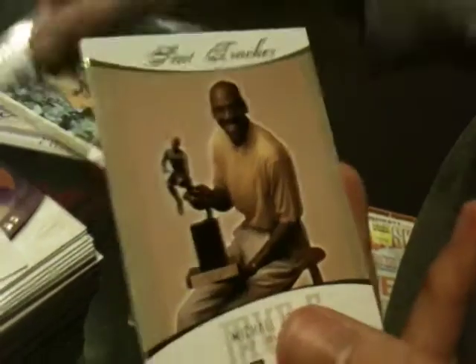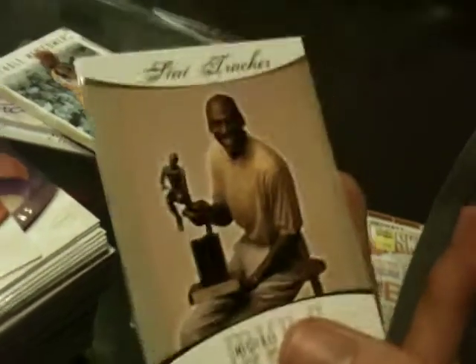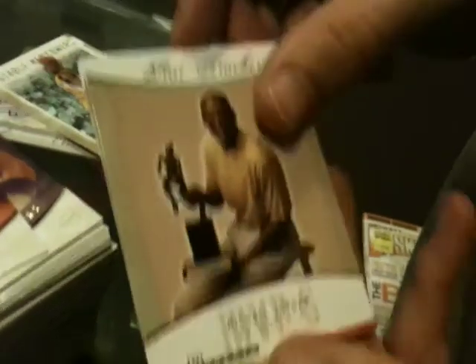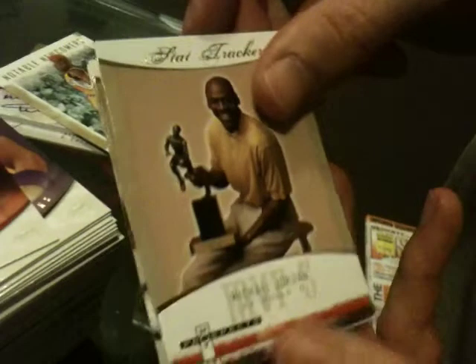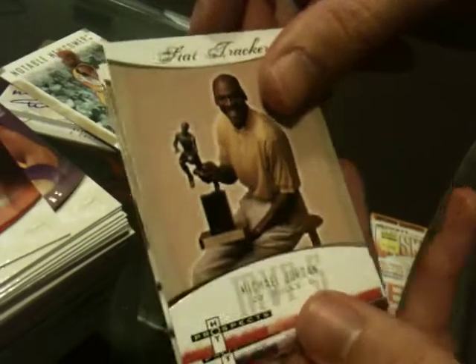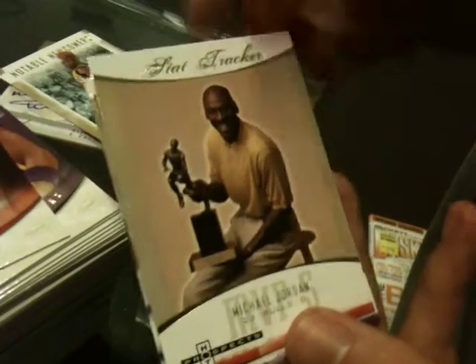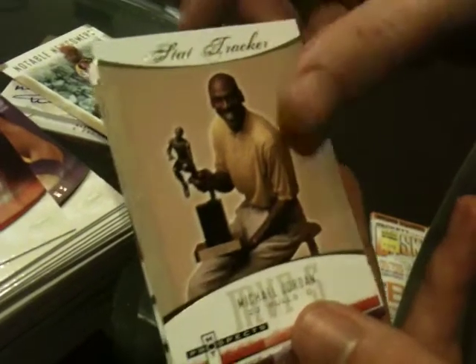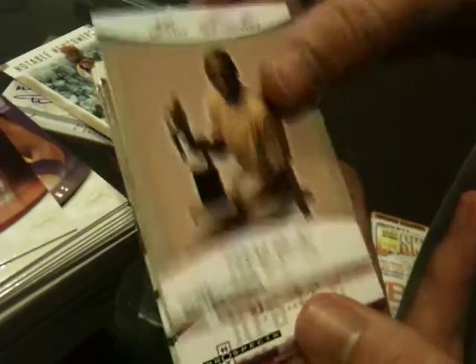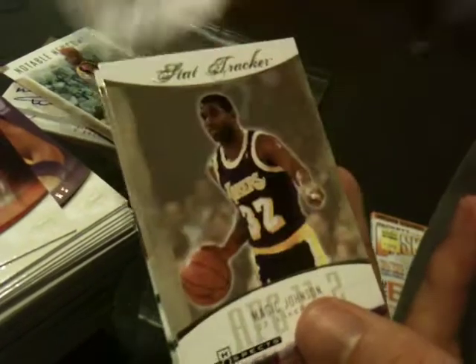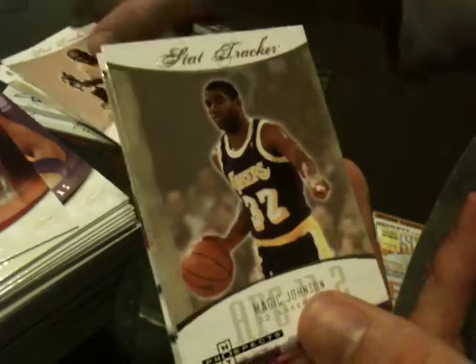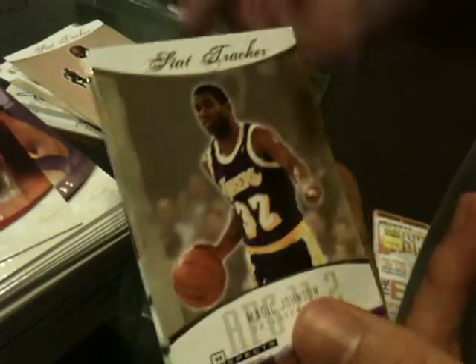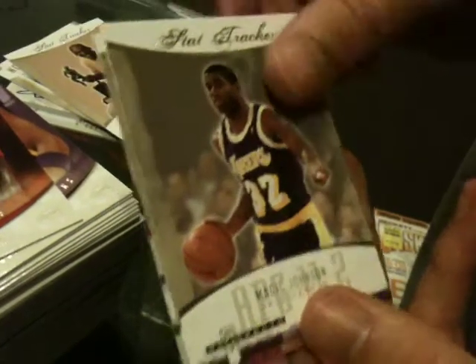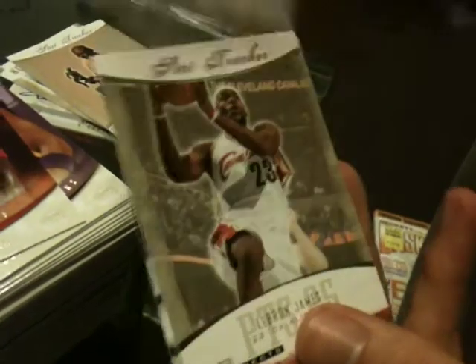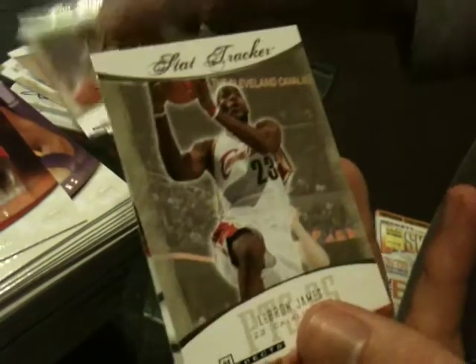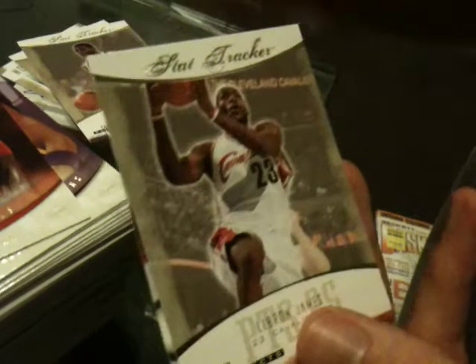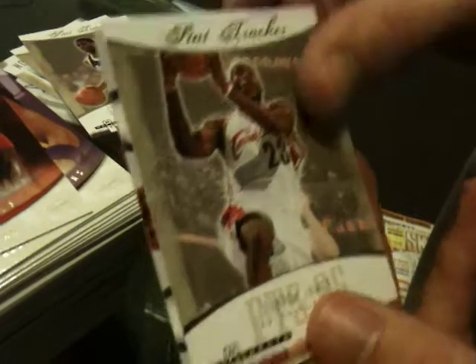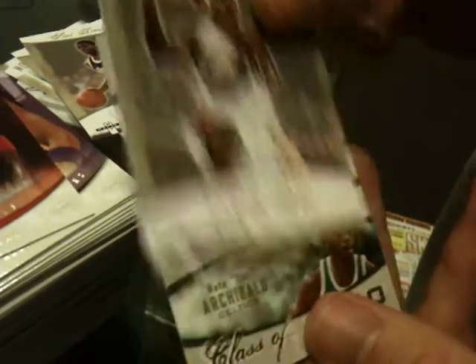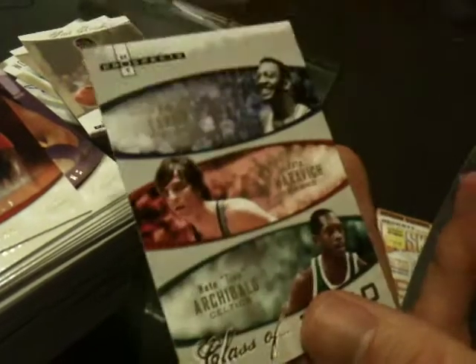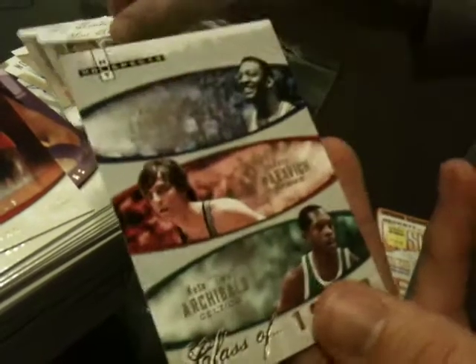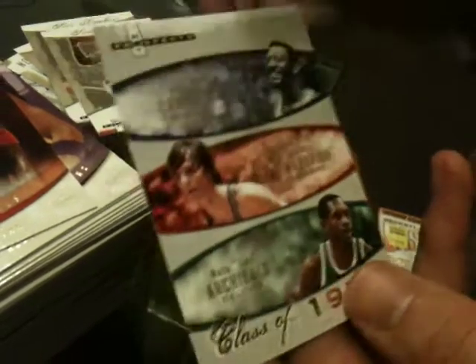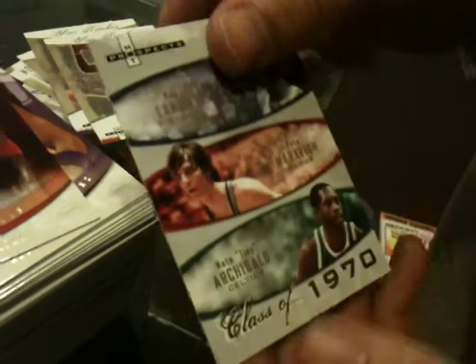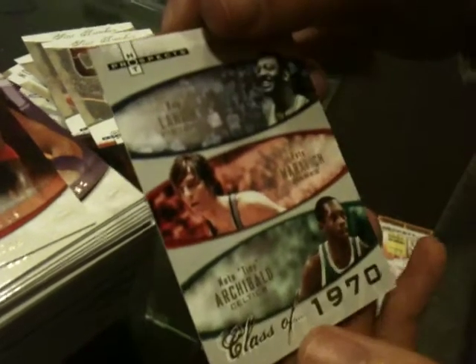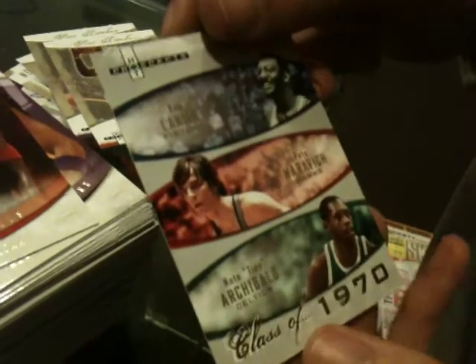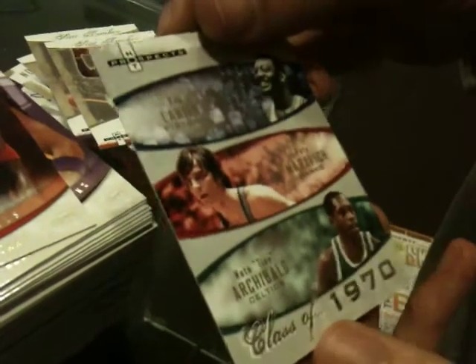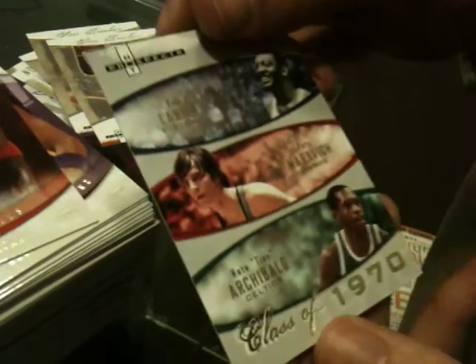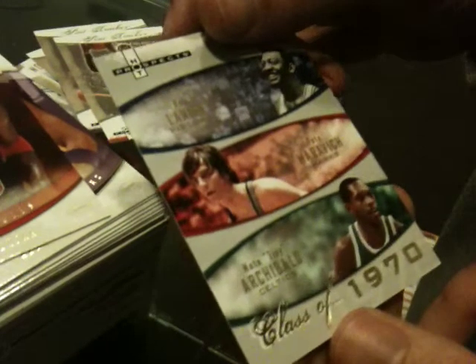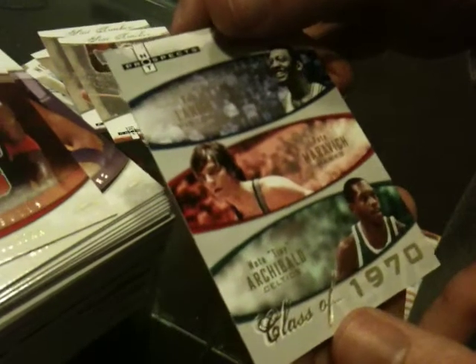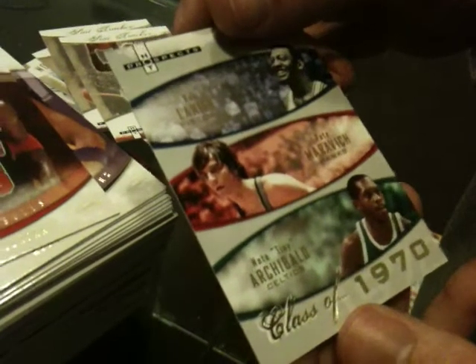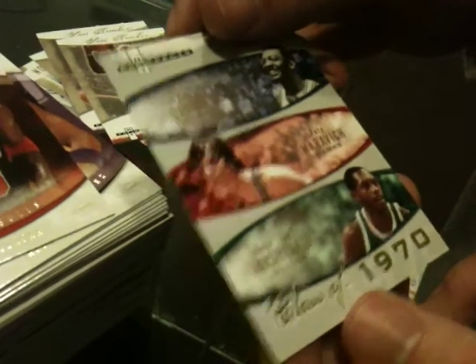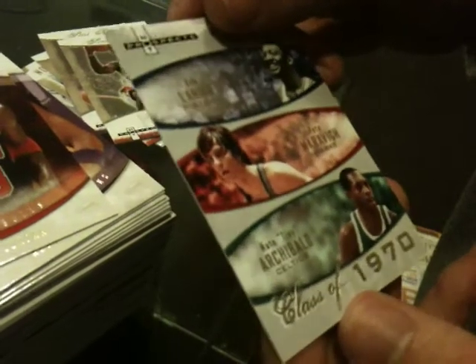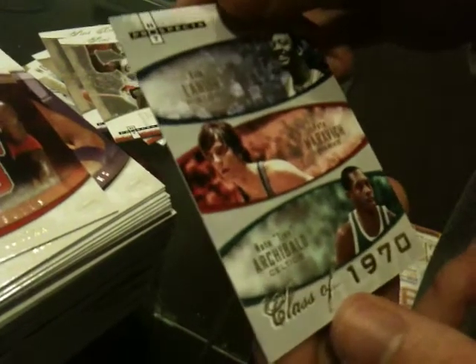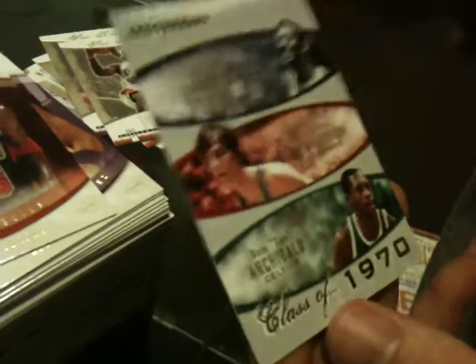We got a one-per-pack insert of Michael Jordan stat tracker, Magic Johnson, LeBron James. And we got this Class of 1970 featuring Pete Maravich, Bob Lanier, and Nate Archibald, numbered 535 of 1970.